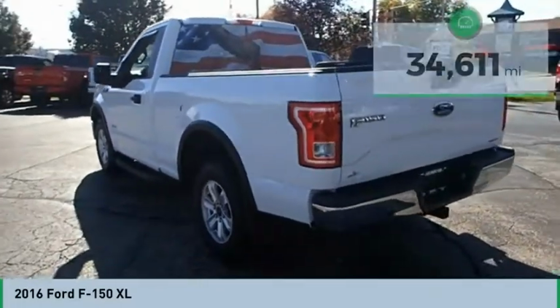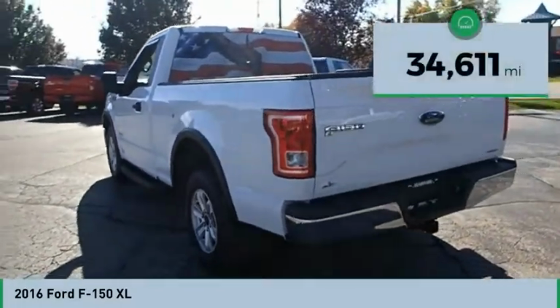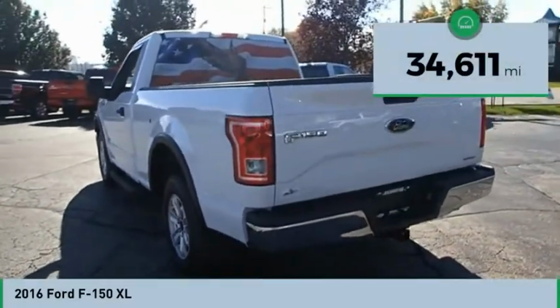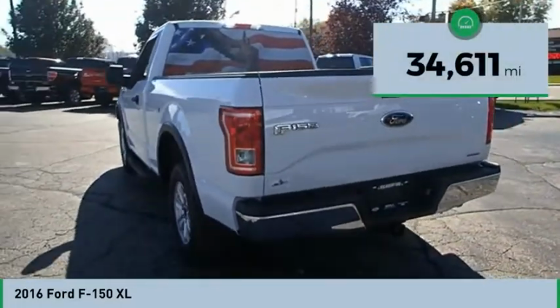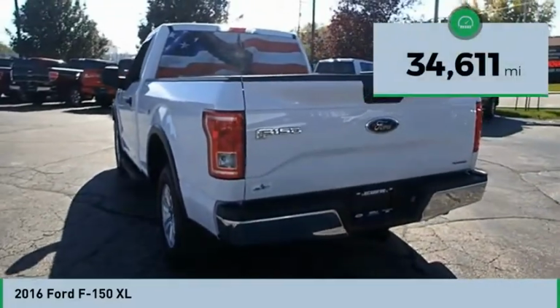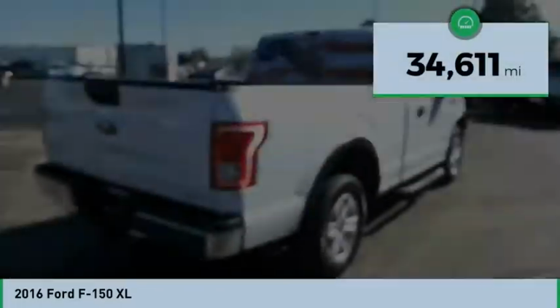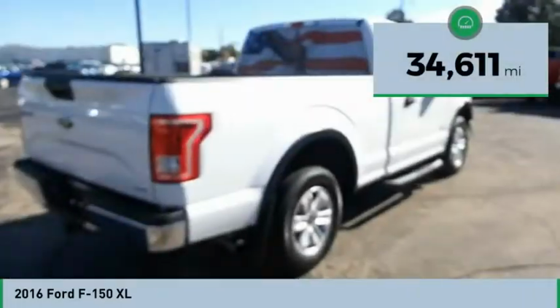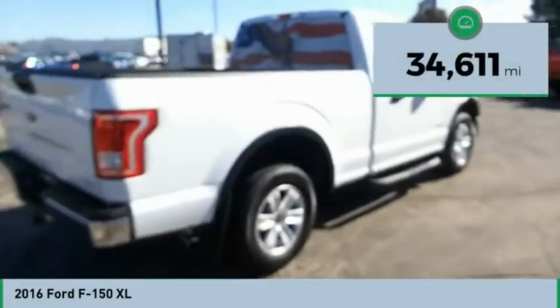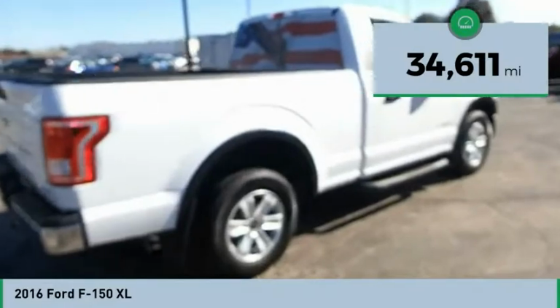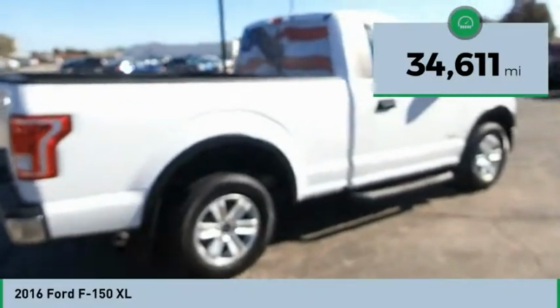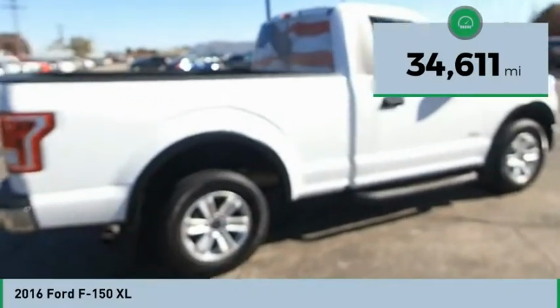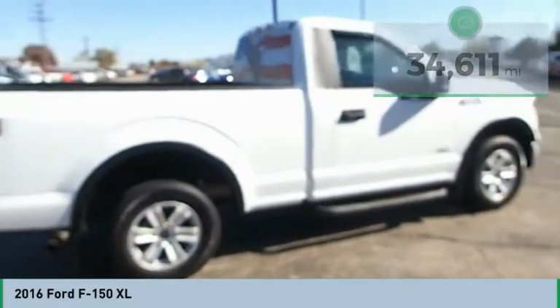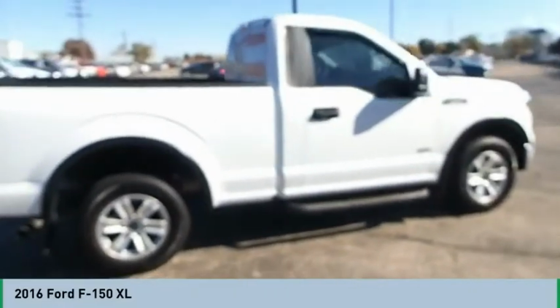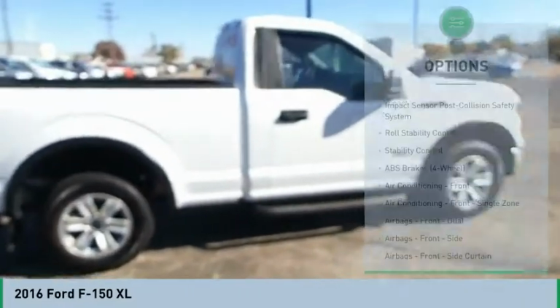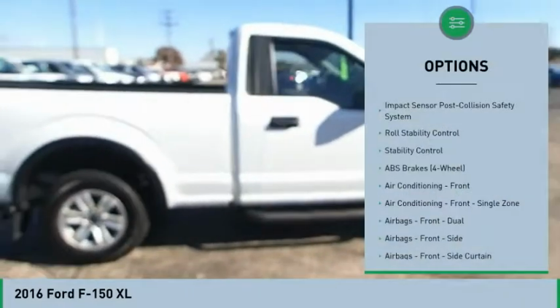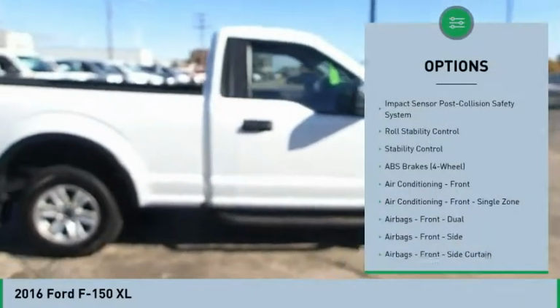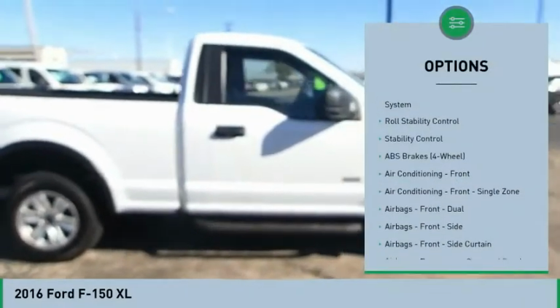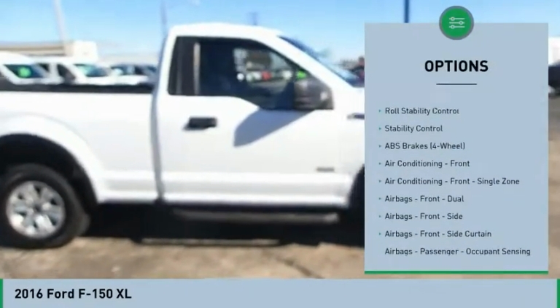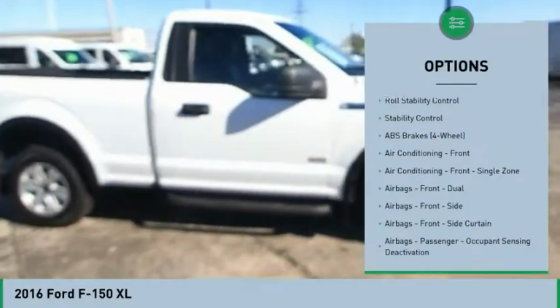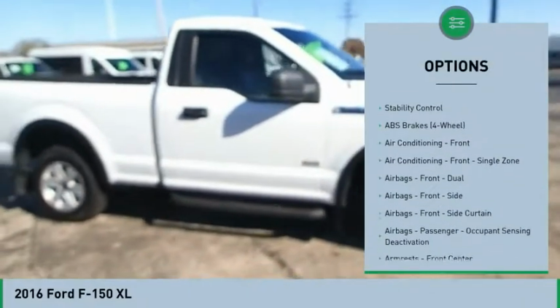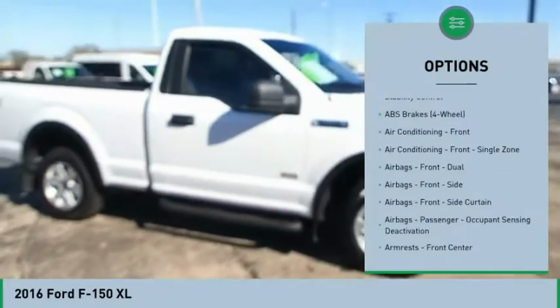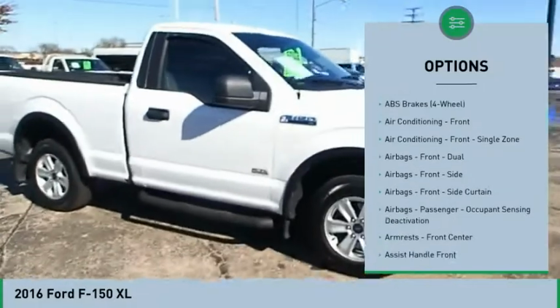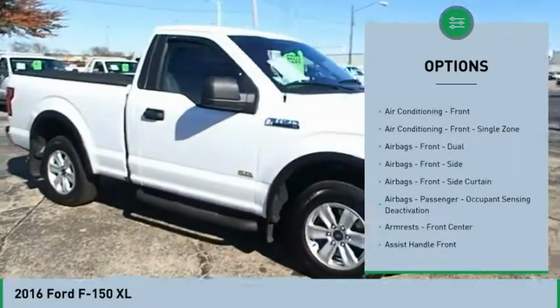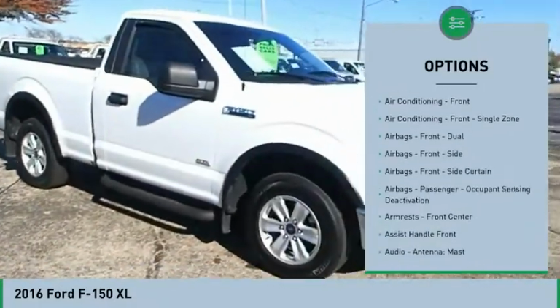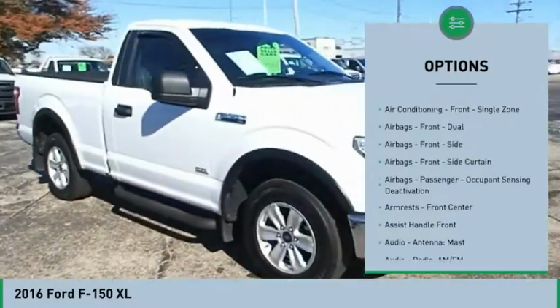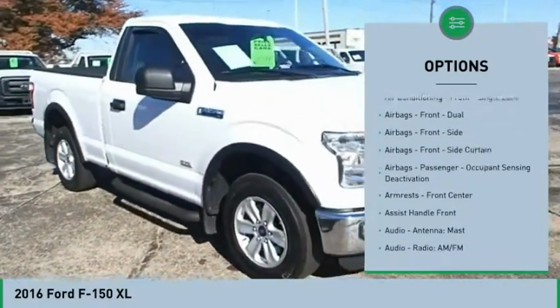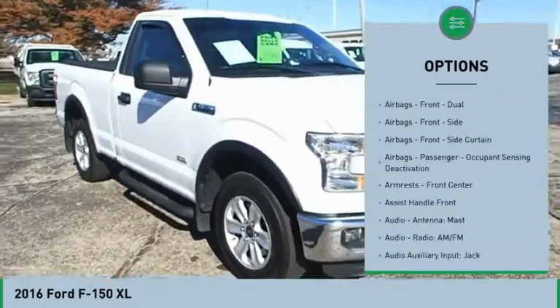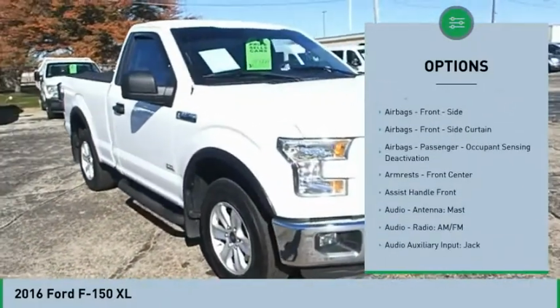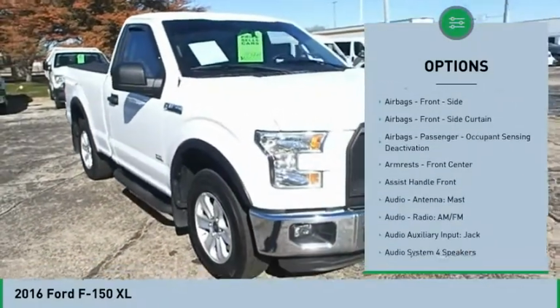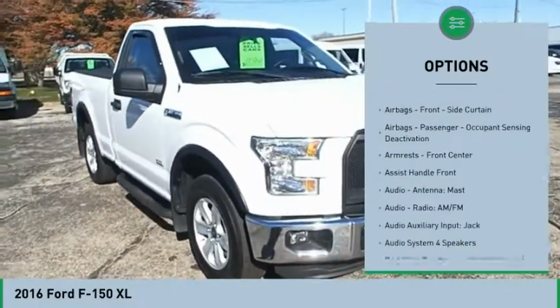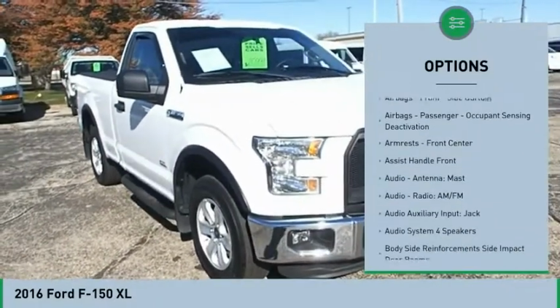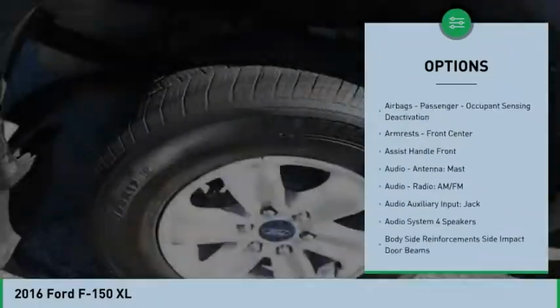This vehicle has less than 35,000 miles. Here are some of this vehicle's great options: traction control, stability control, power steering, clock, power brakes, and electronic brake force distribution.